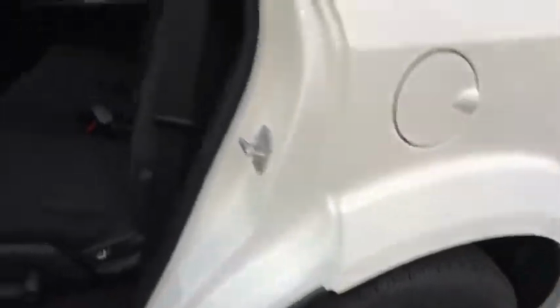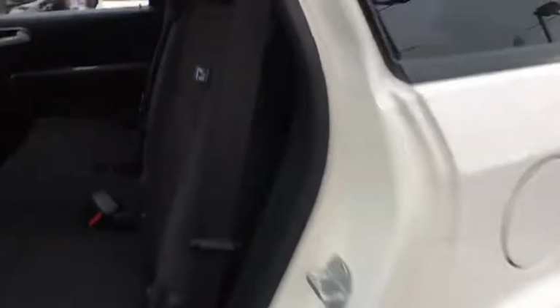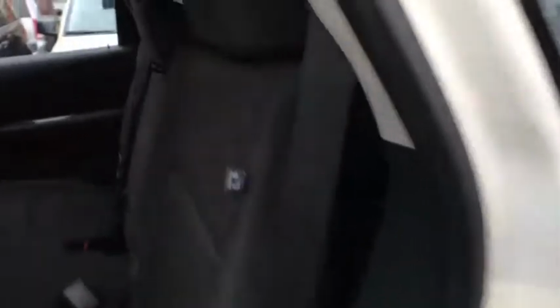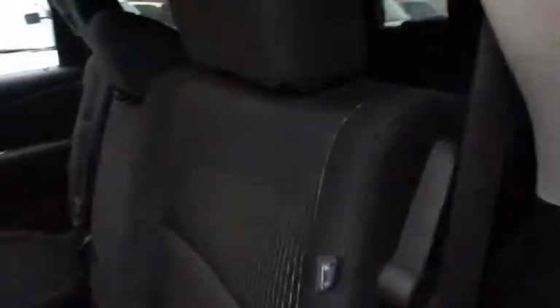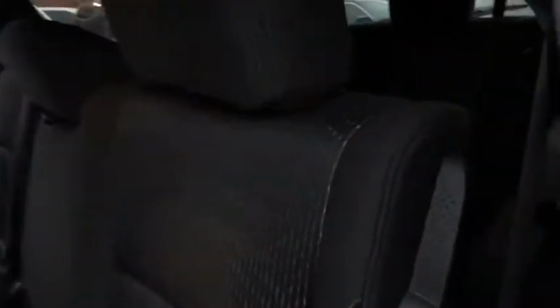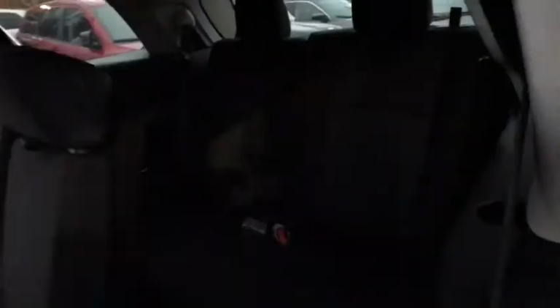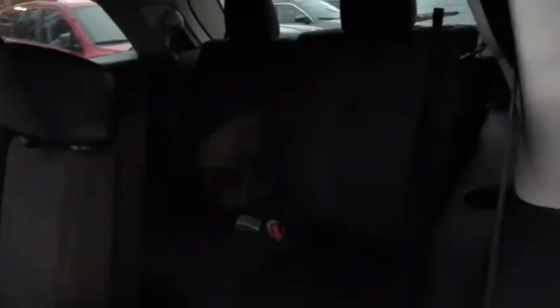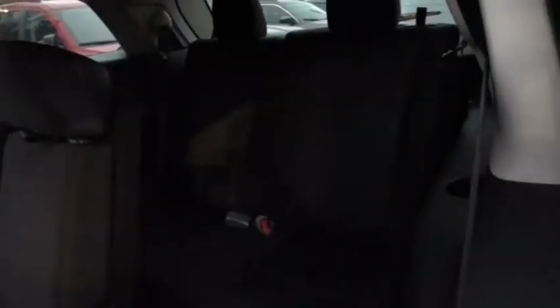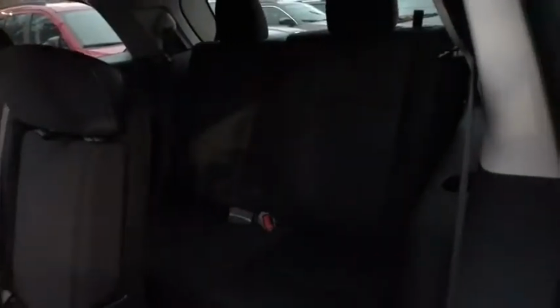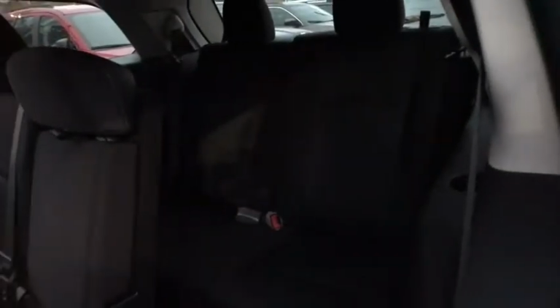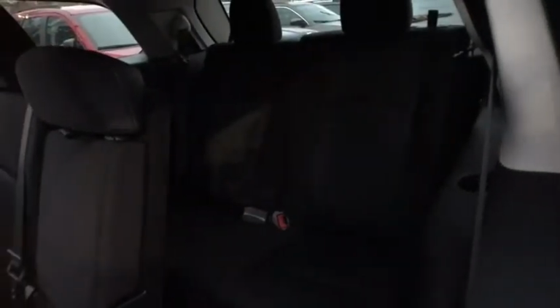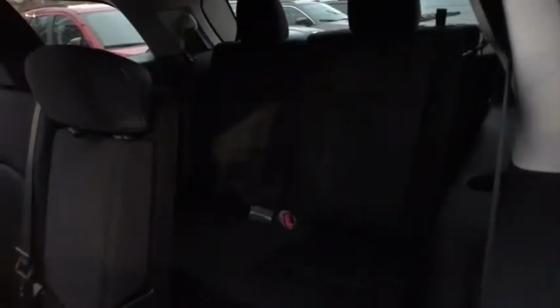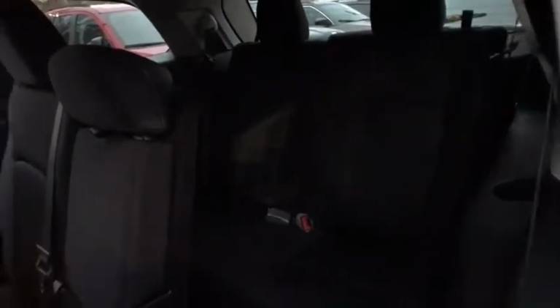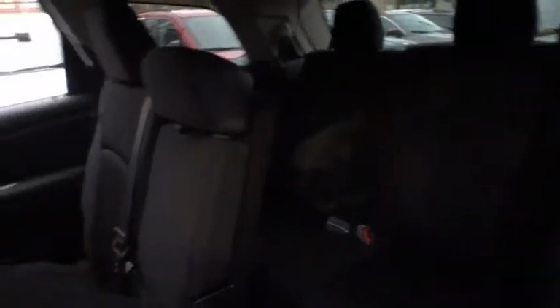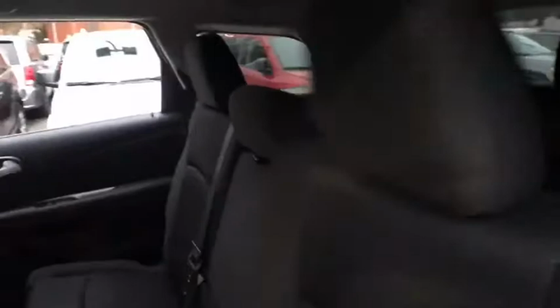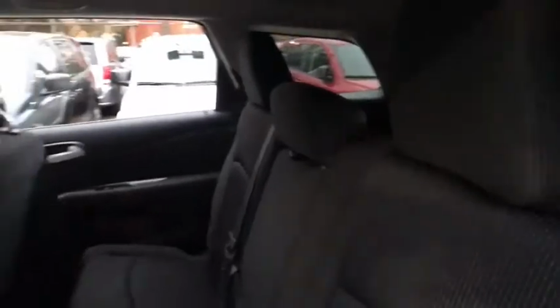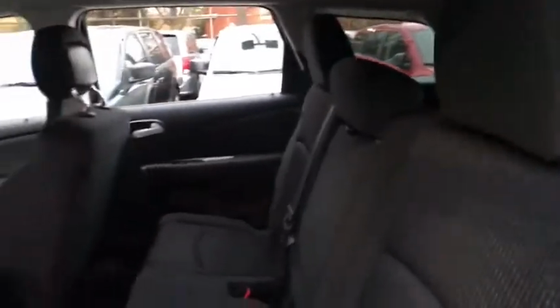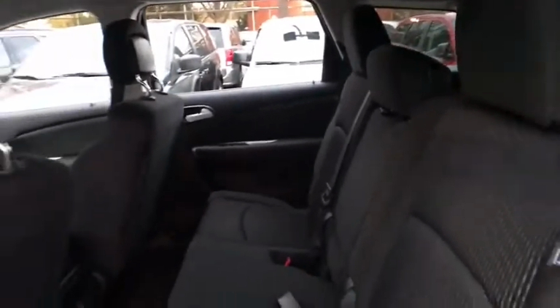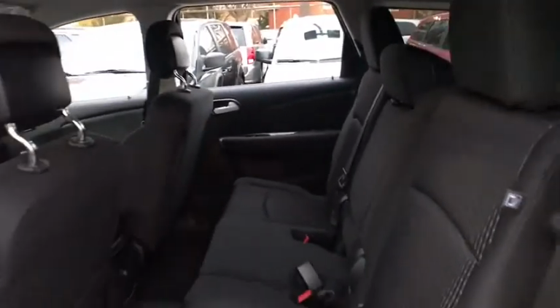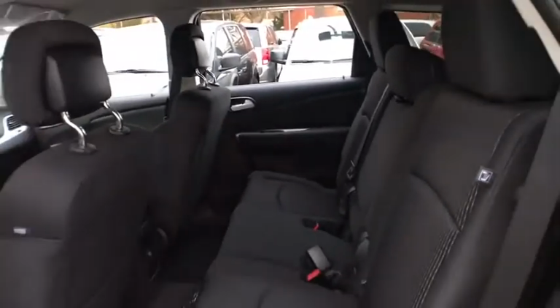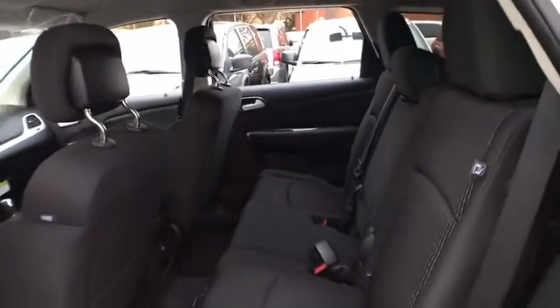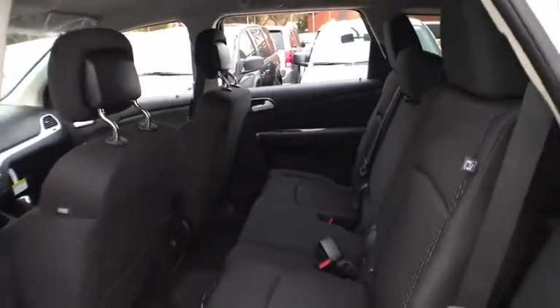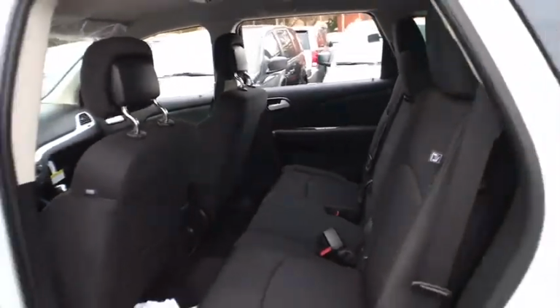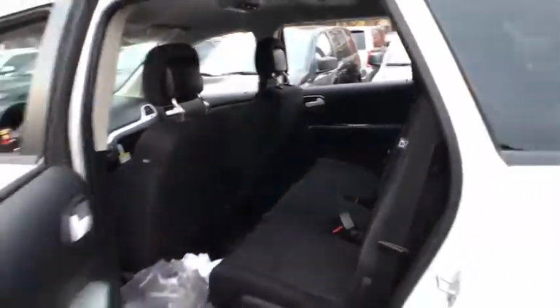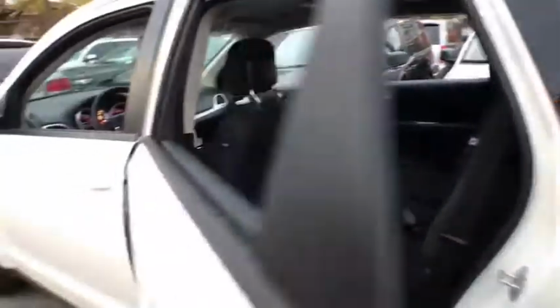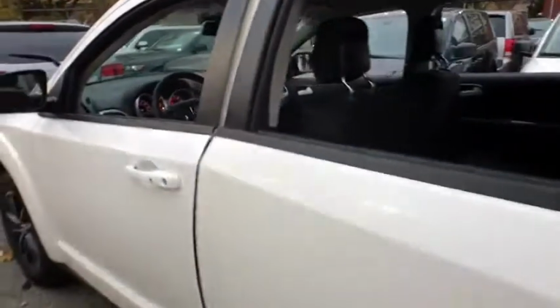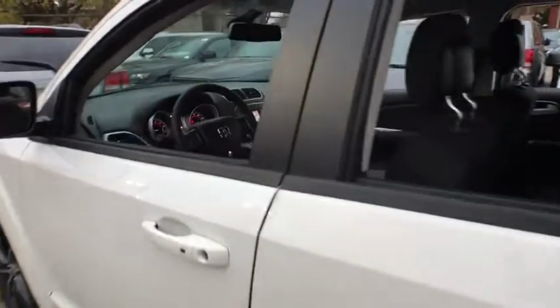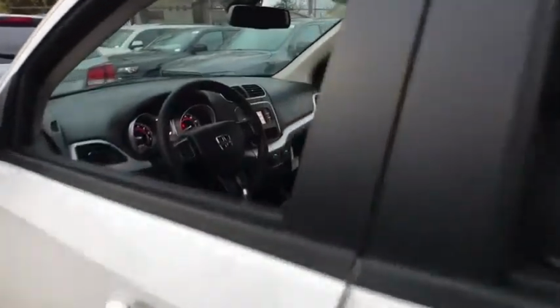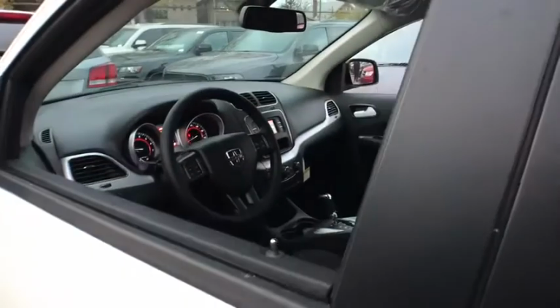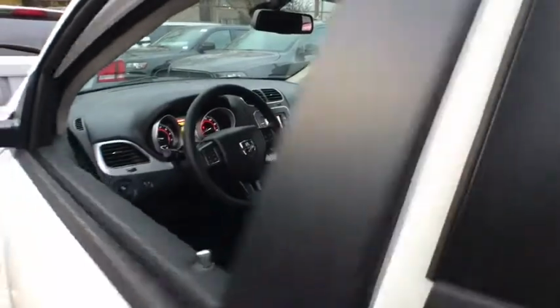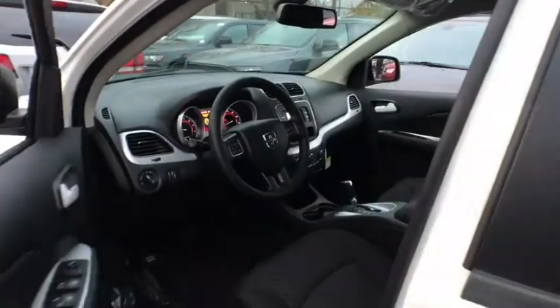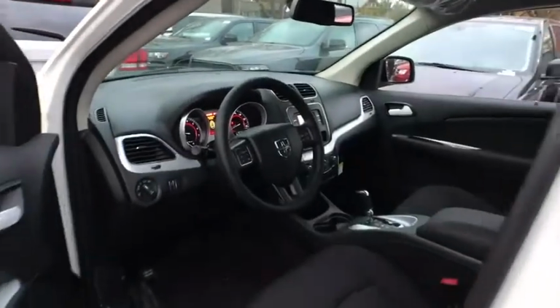Floor mats, AM FM stereo radio, front wheel drive, rear defrost, power door locks, fog lamps, MP3 player, CD player, trip computer. This beauty is sure to make you the talk of the neighborhood,